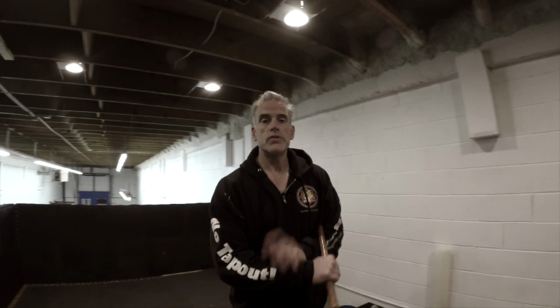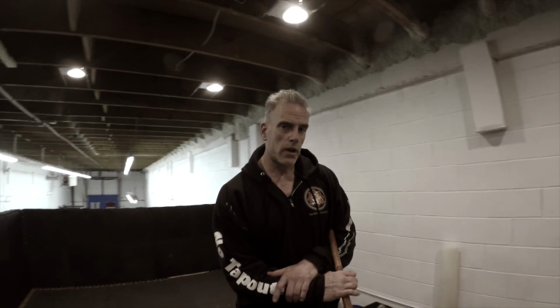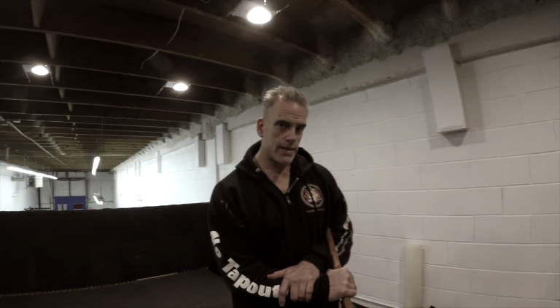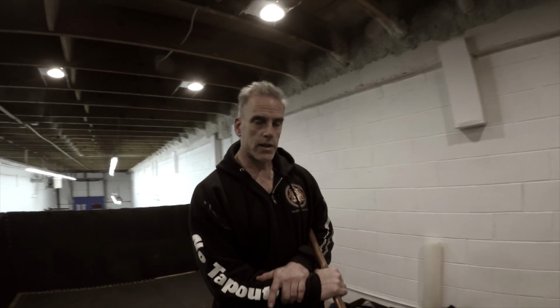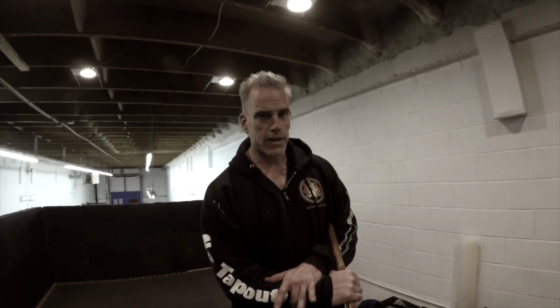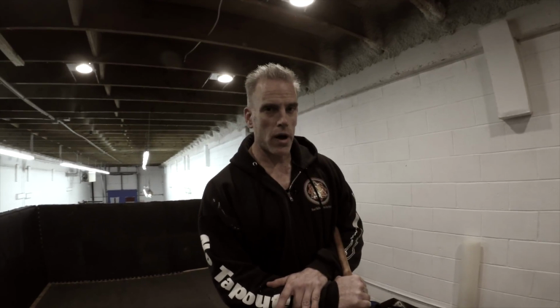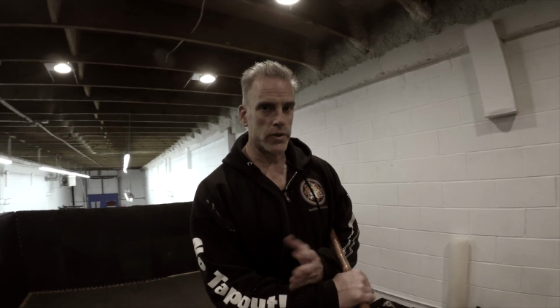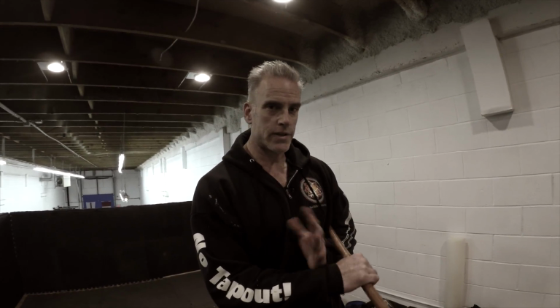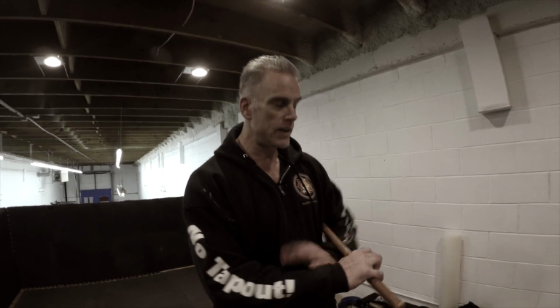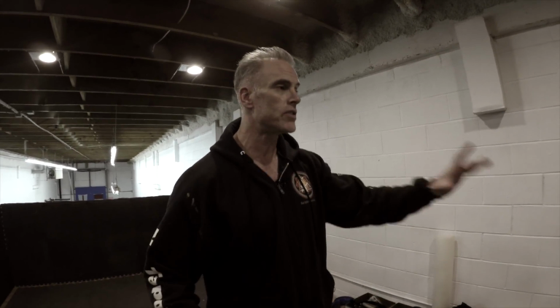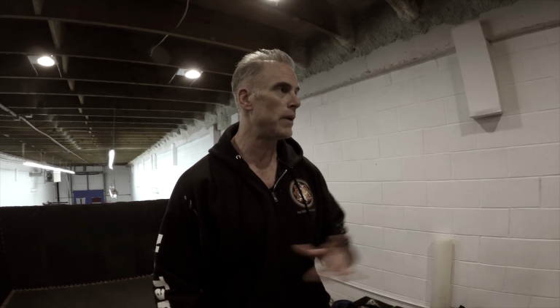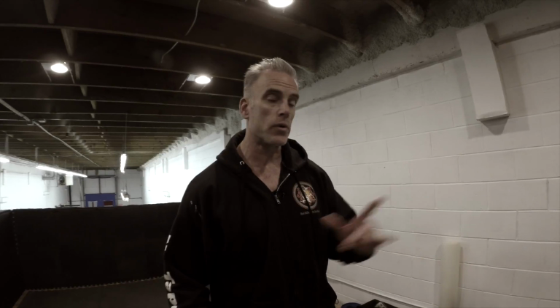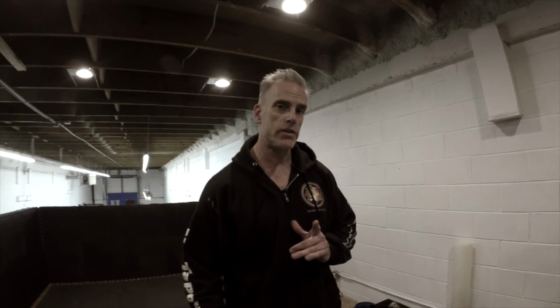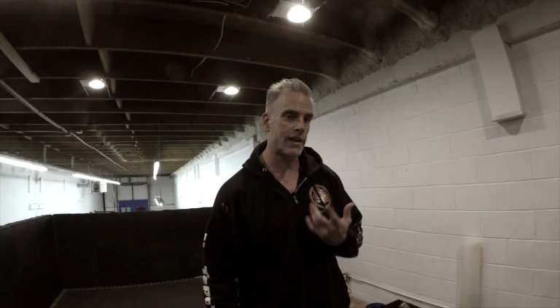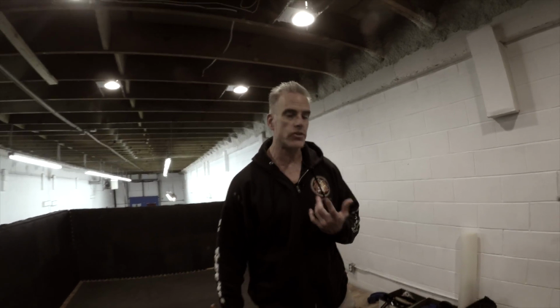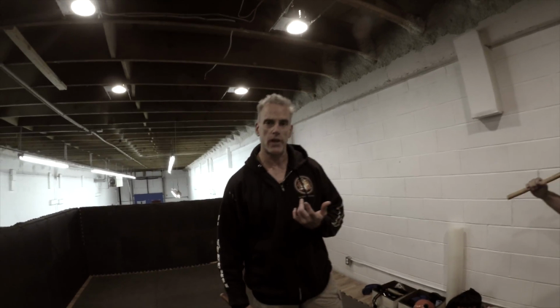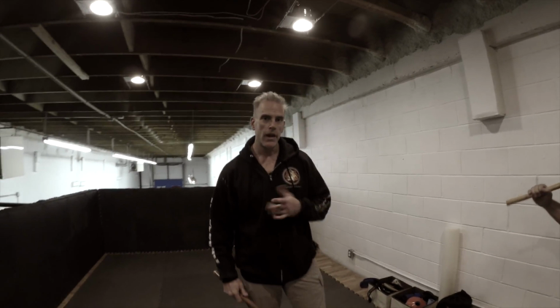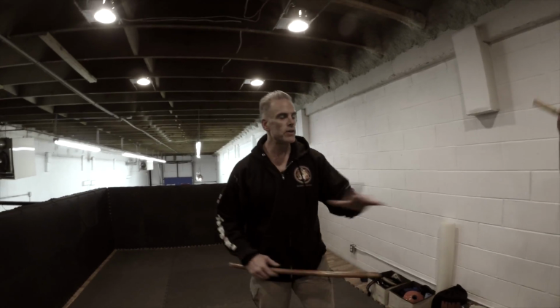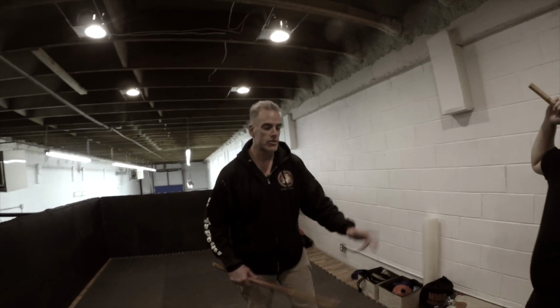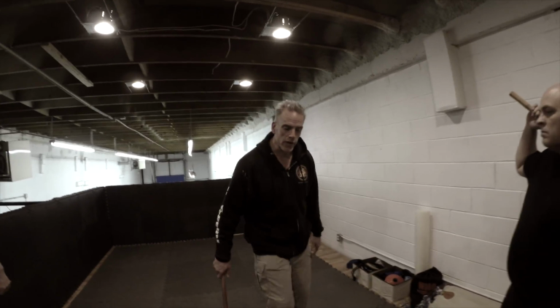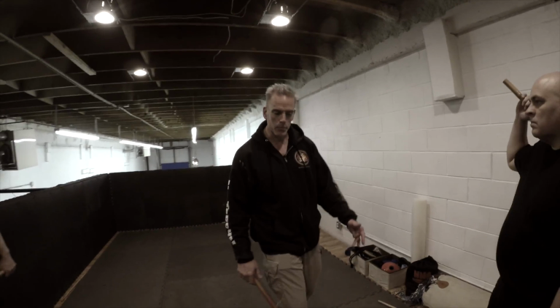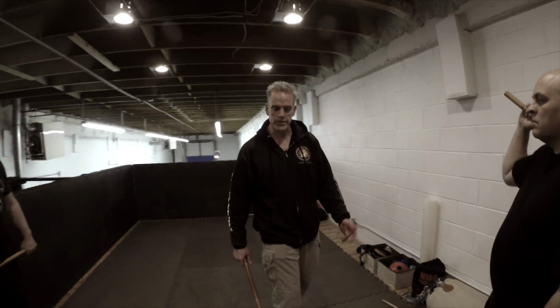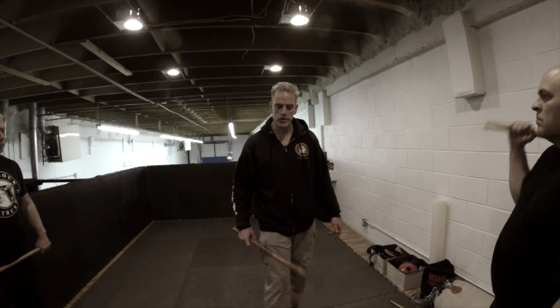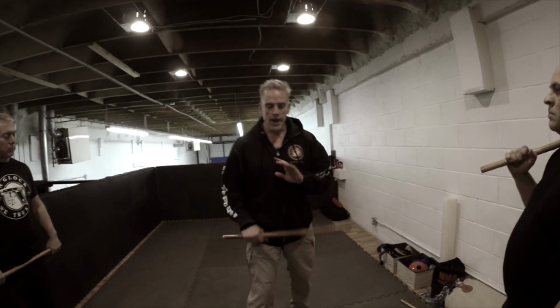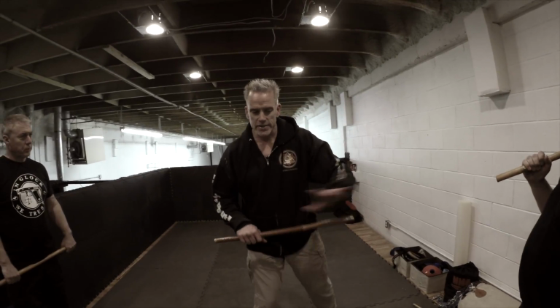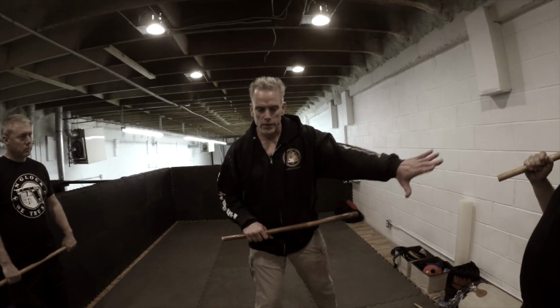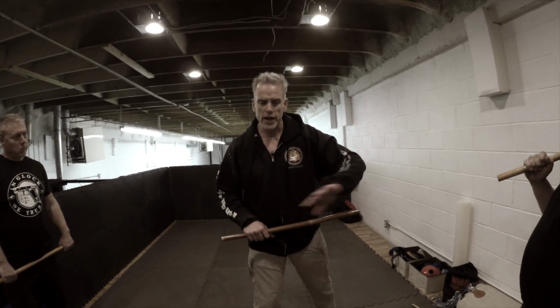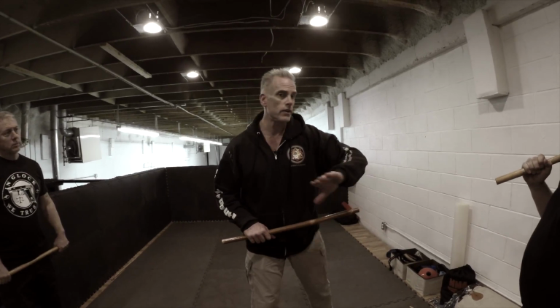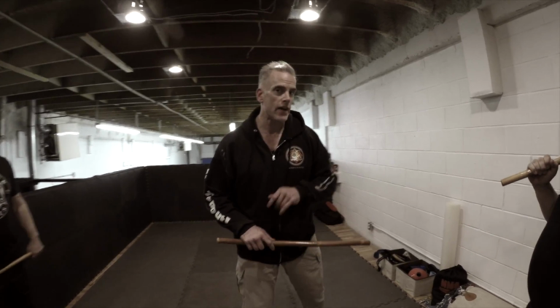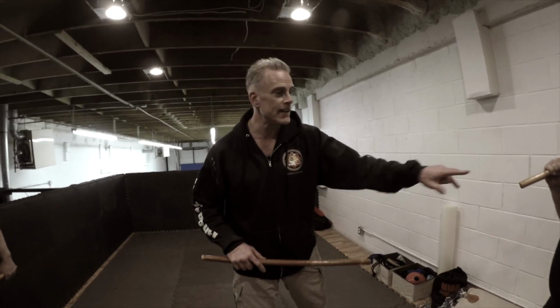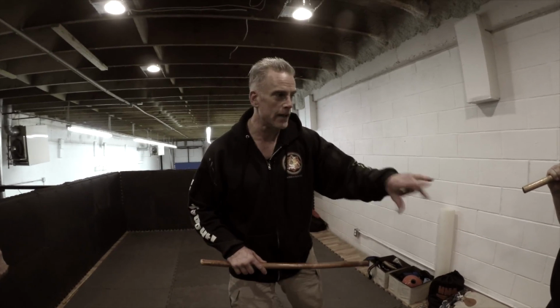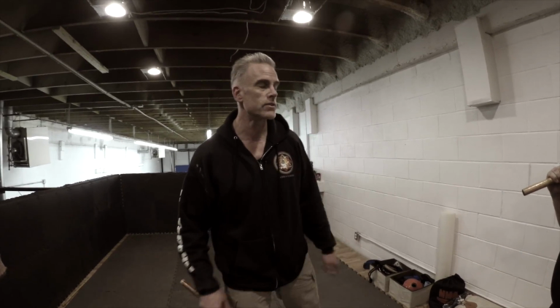The skill we're going to look at today is called six count sombrata. It's just three actions repeated on both sides for attribute development. It trains your hands and your feet how to move in a situation, and it's a great one for your check hand or your live hand to get into the blender when it's going.